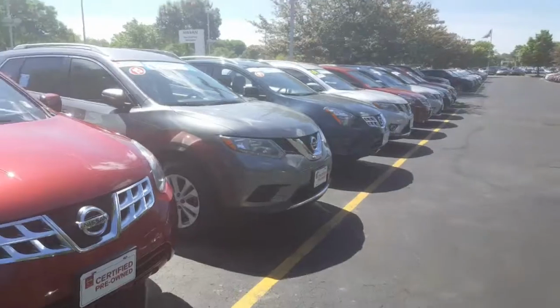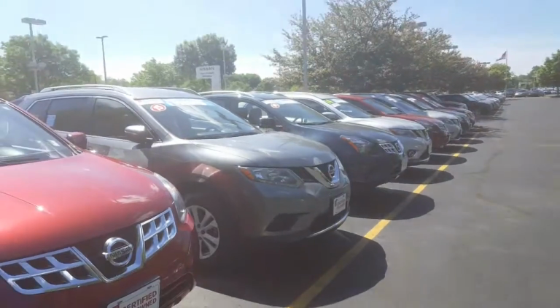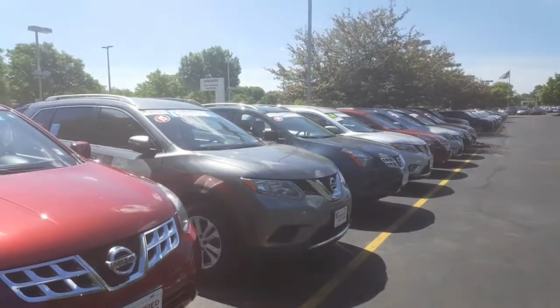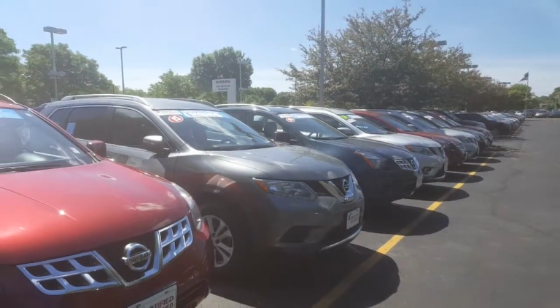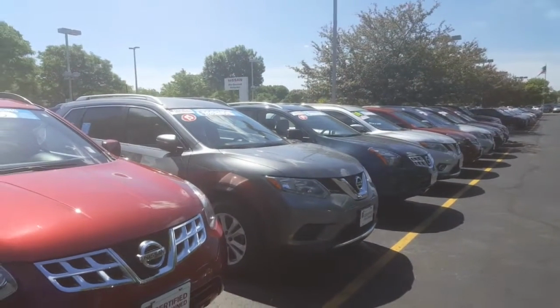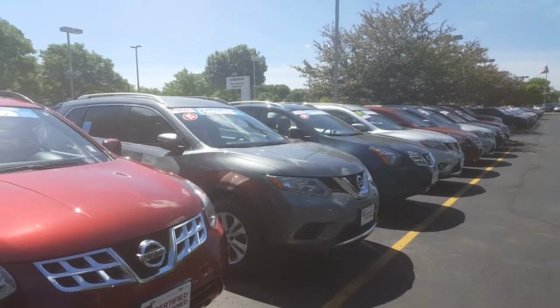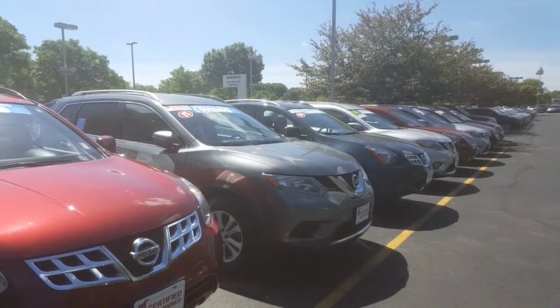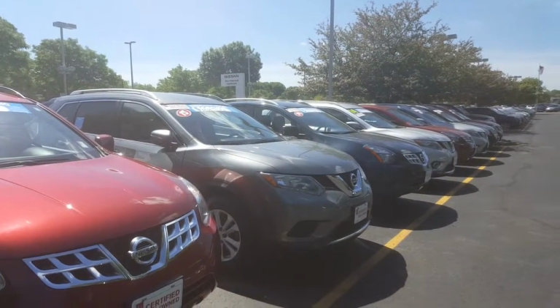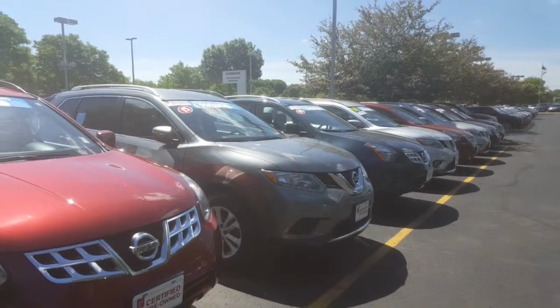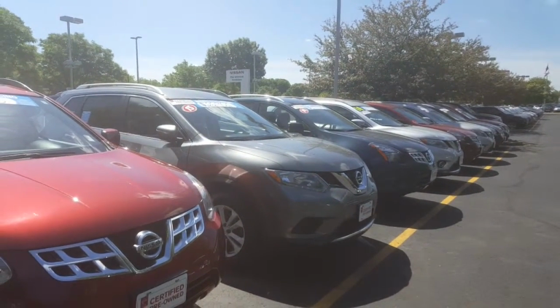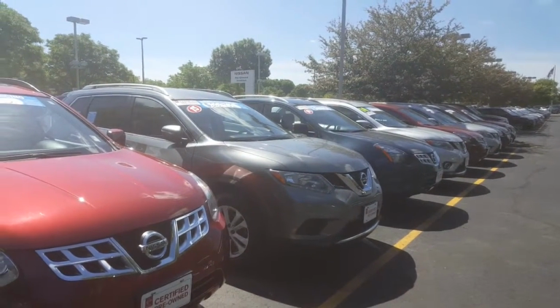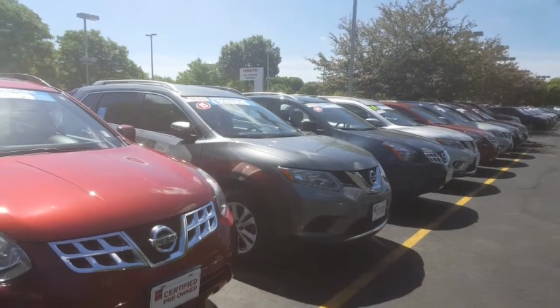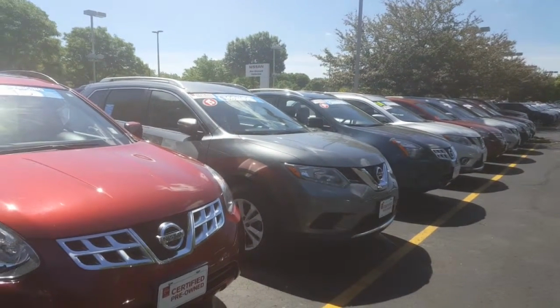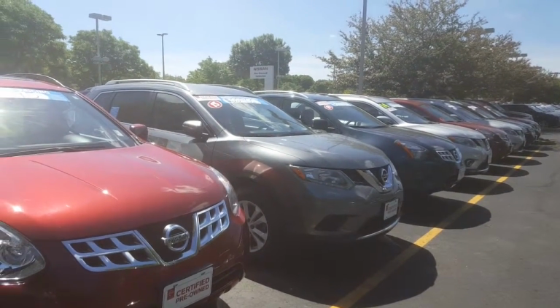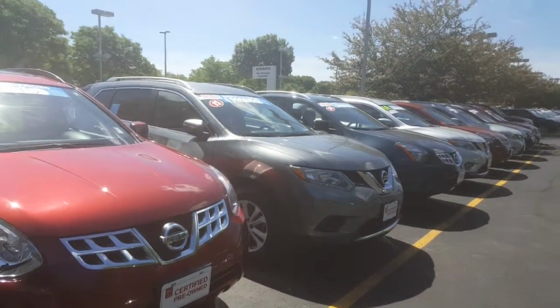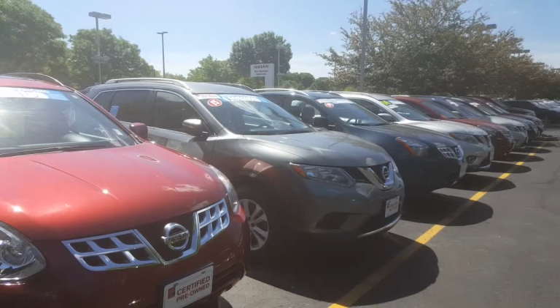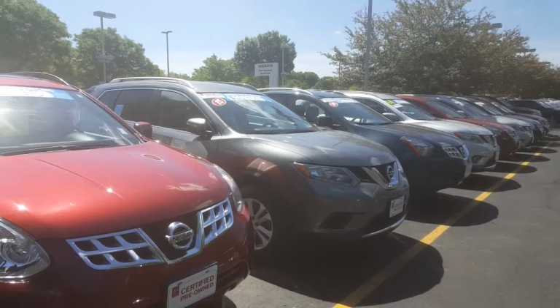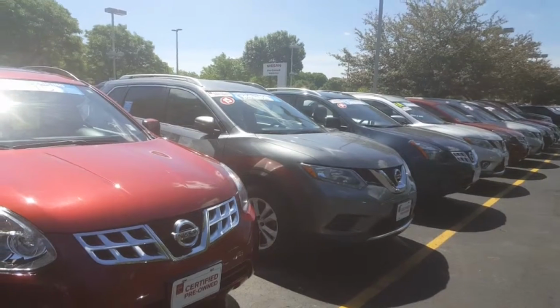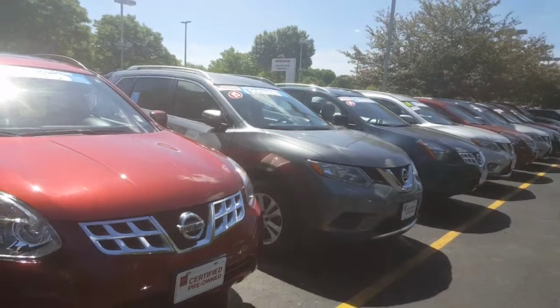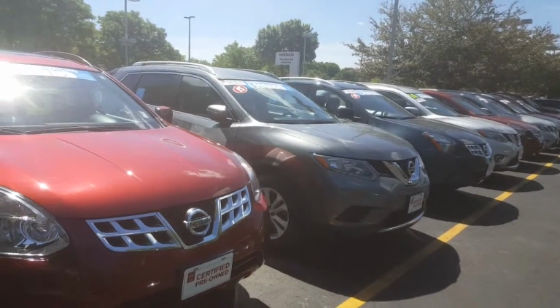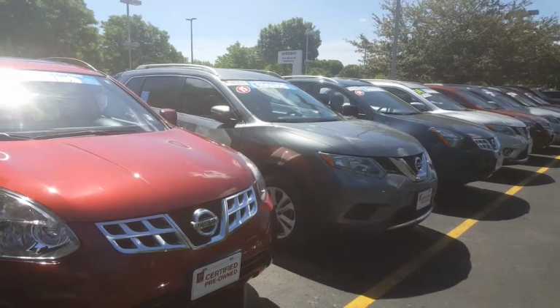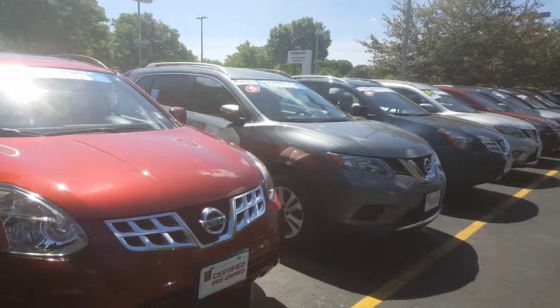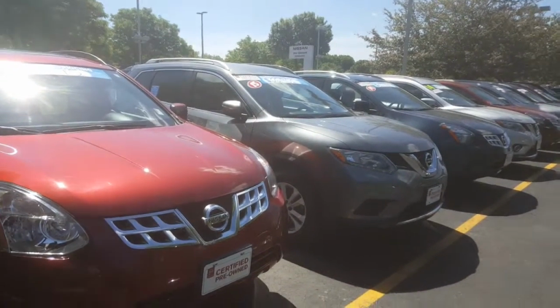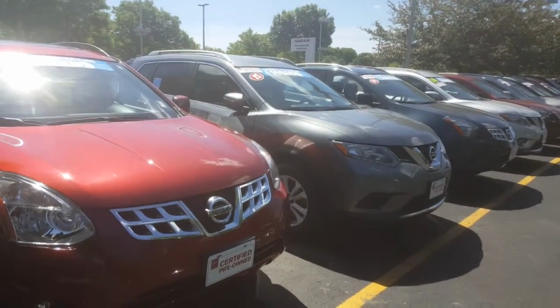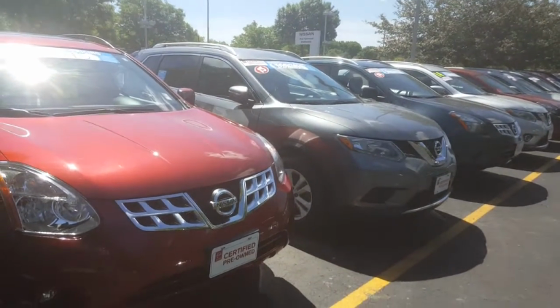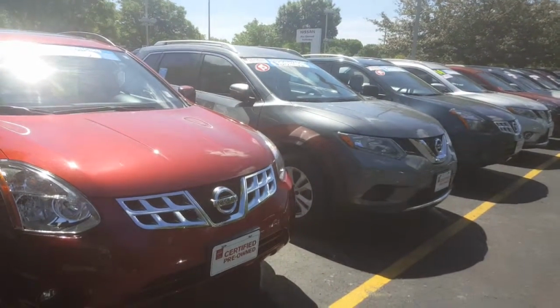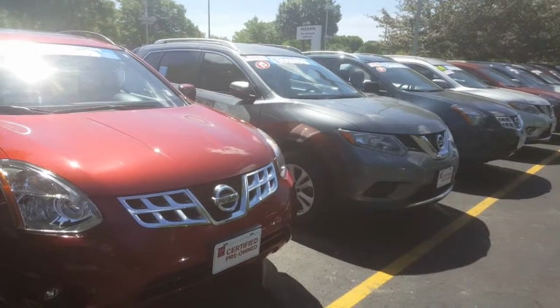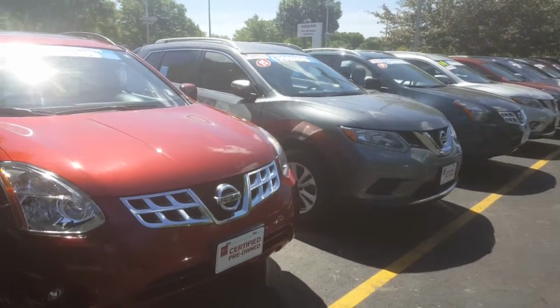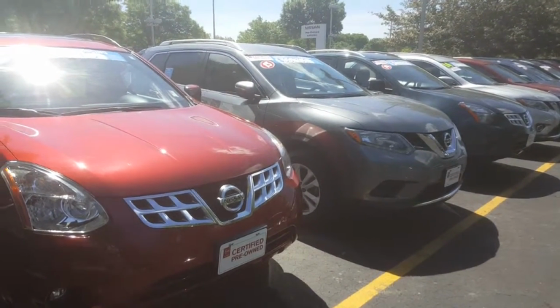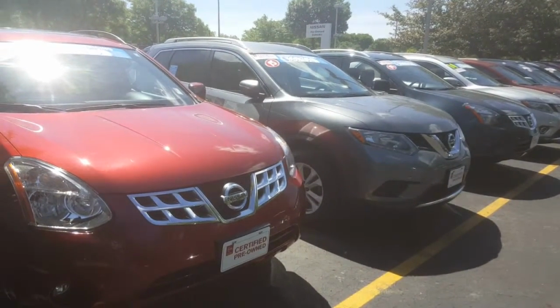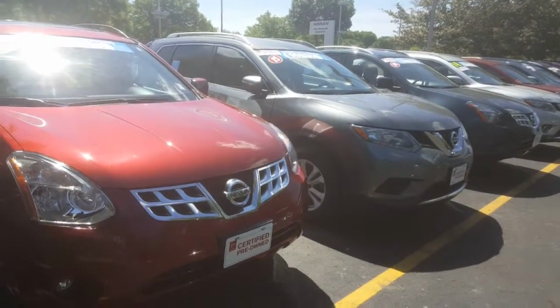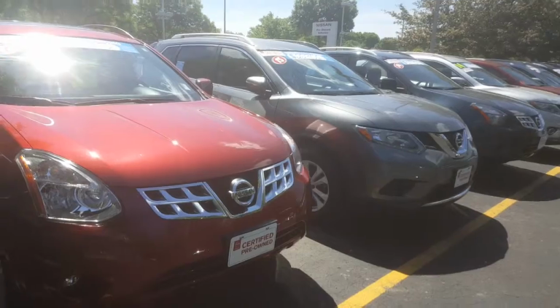Hey Nicole, Dogan Gregory here at Gordie Boucher Nissan in Greenfield. I just wanted to give you a video of some of my Rogues that I have available for you on my lot currently.